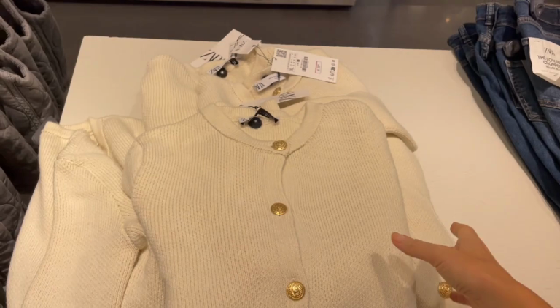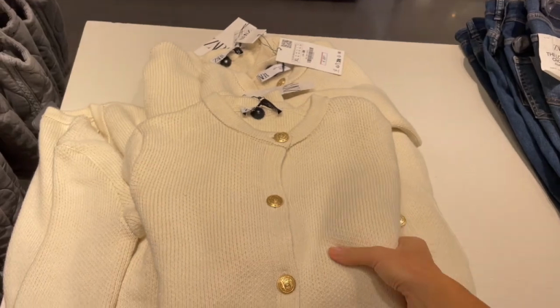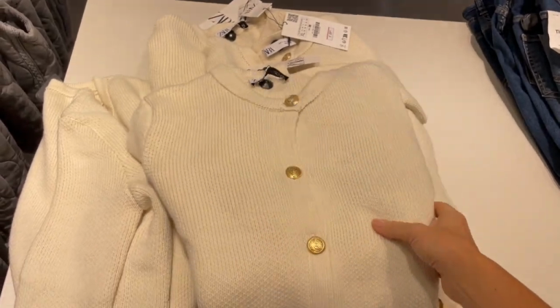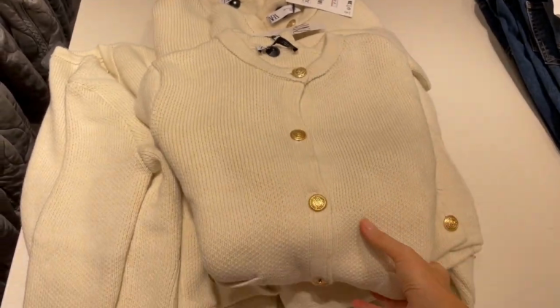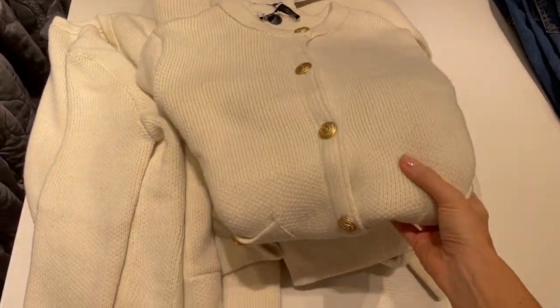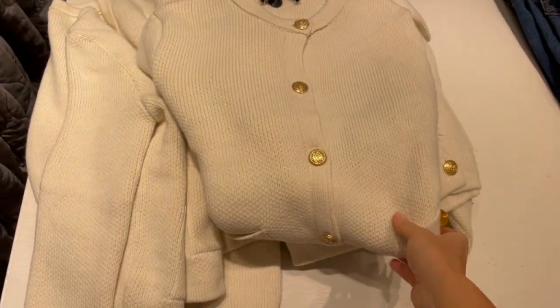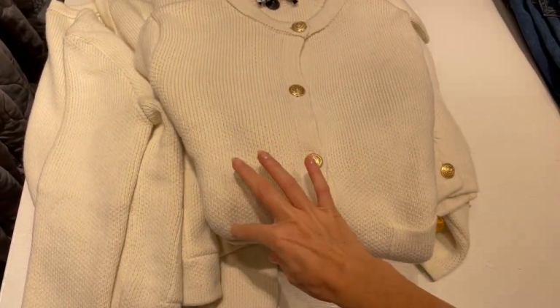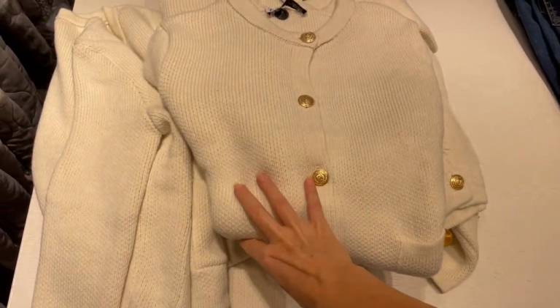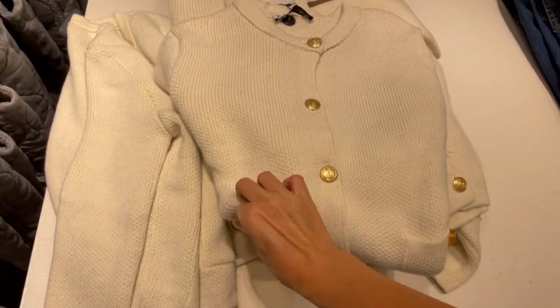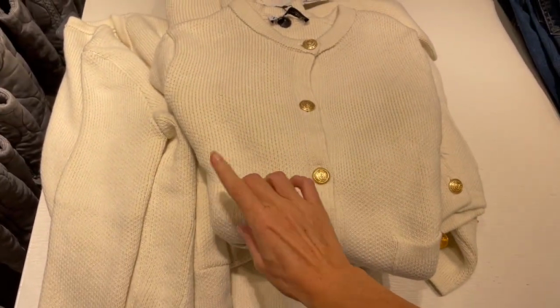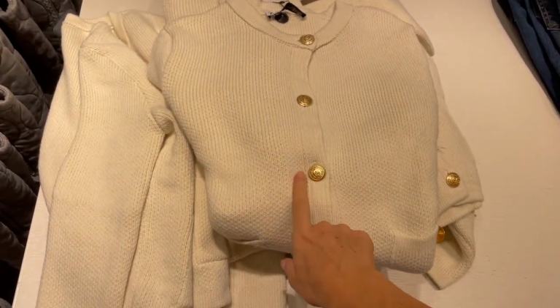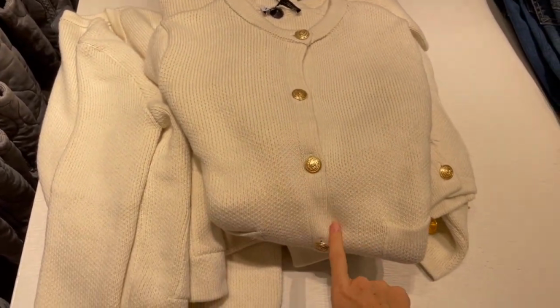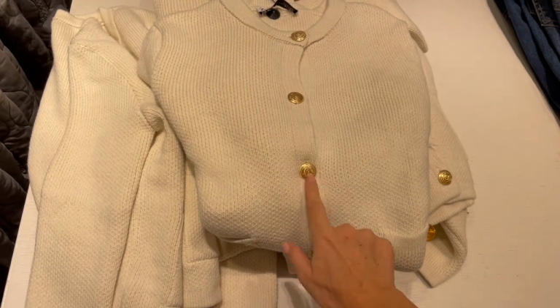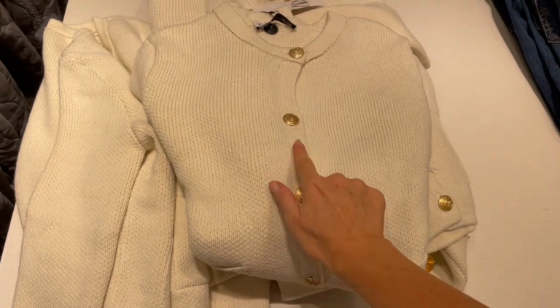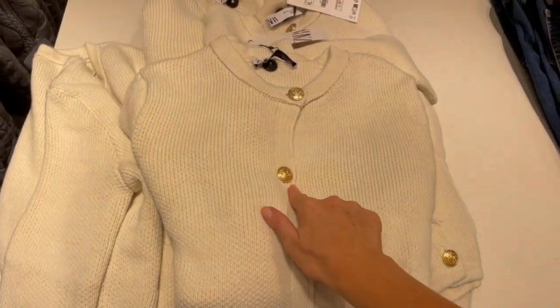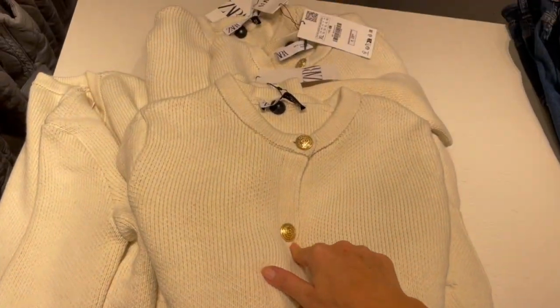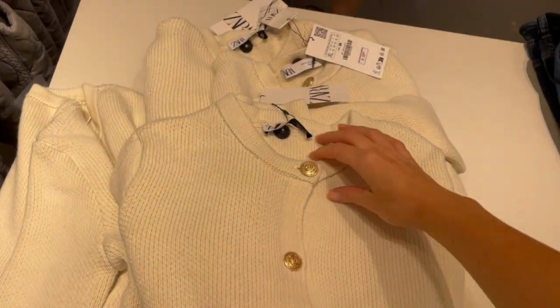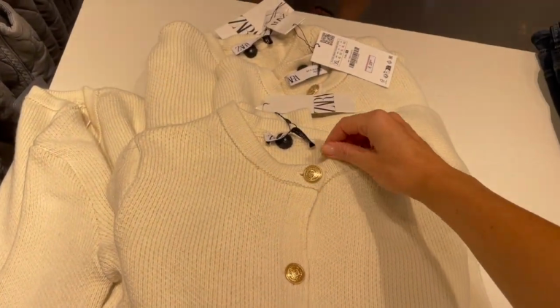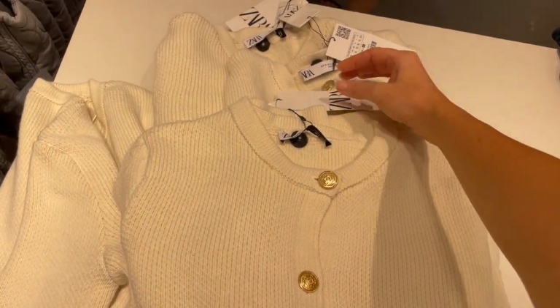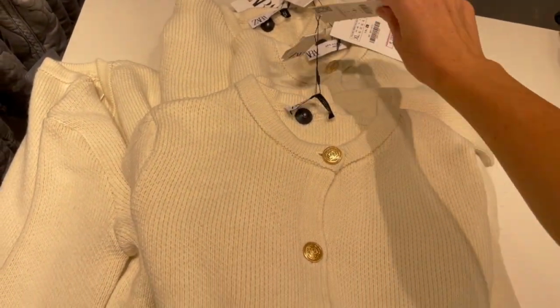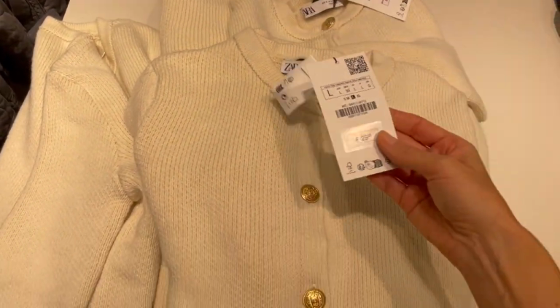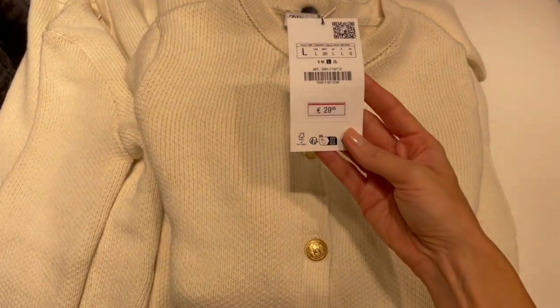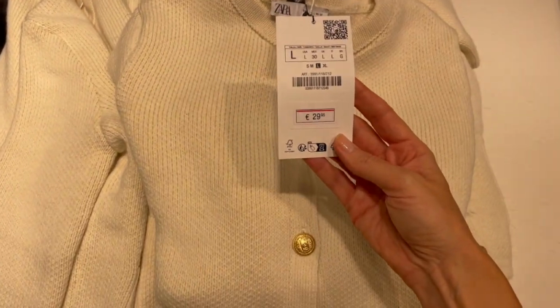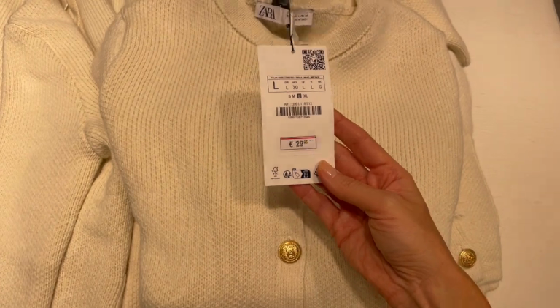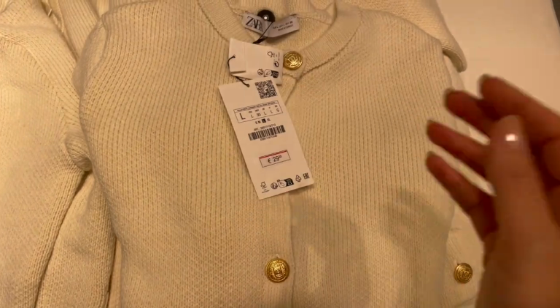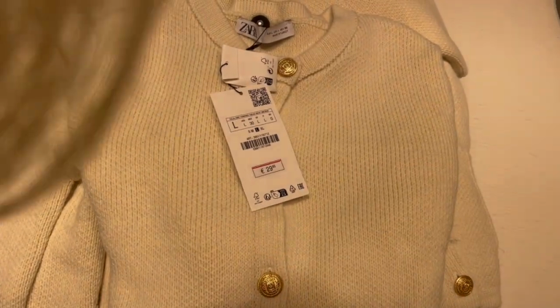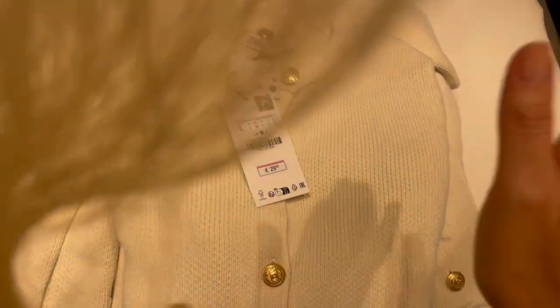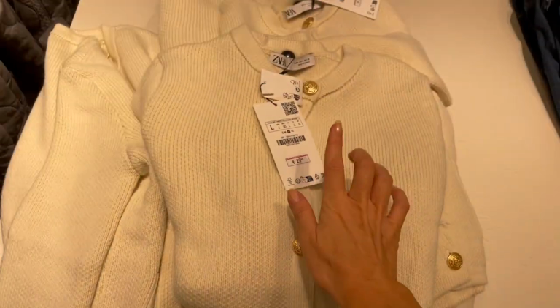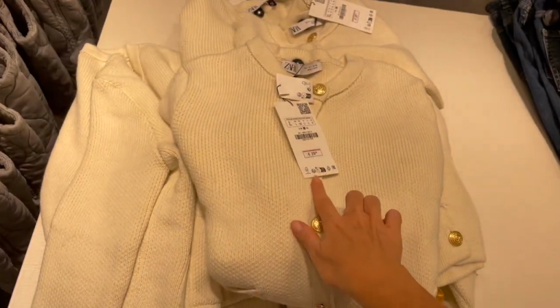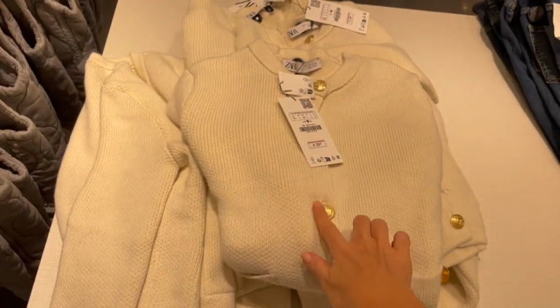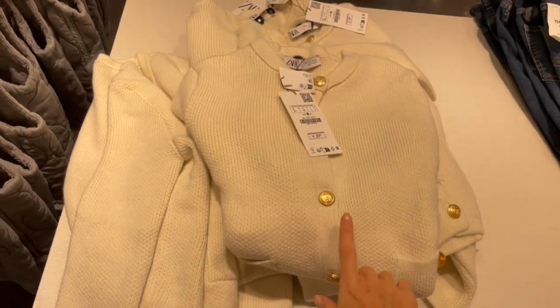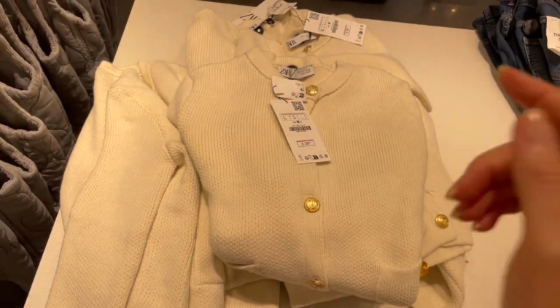Here are some cardigans. This one is a creamy beige color with gold buttons — quite cute. The price is 29.95 and I'll try this one on to show you.